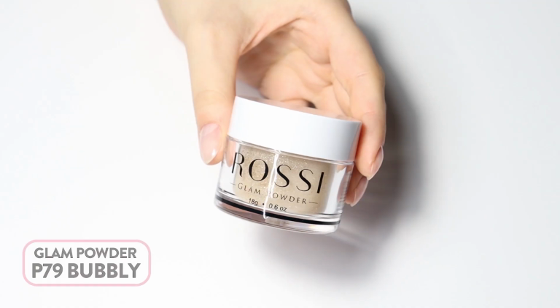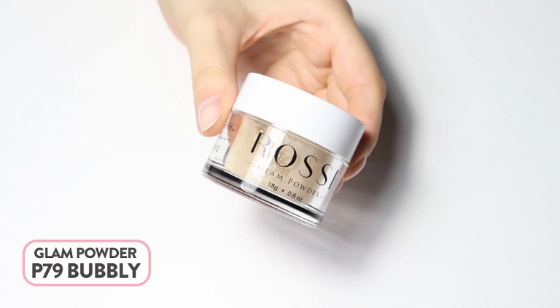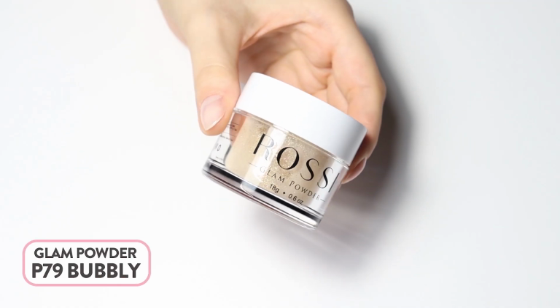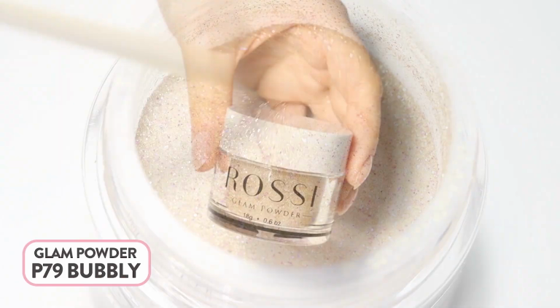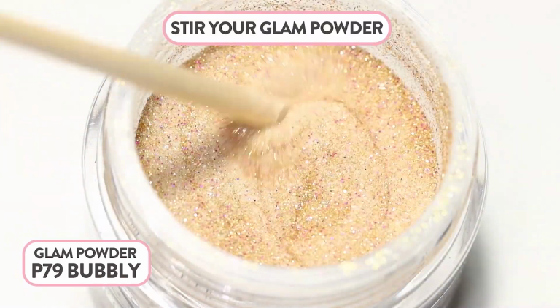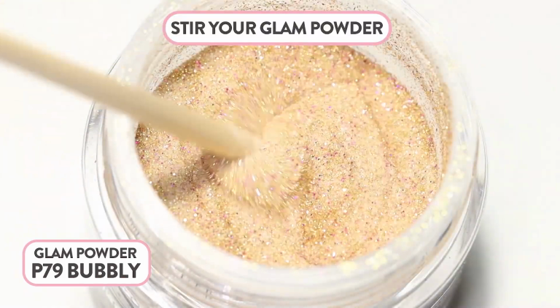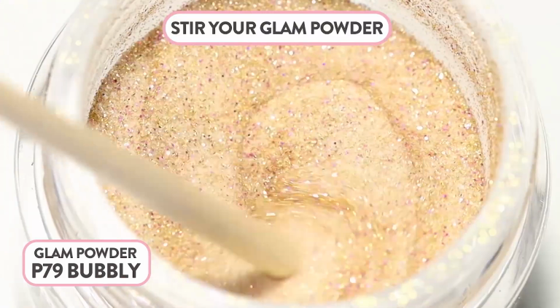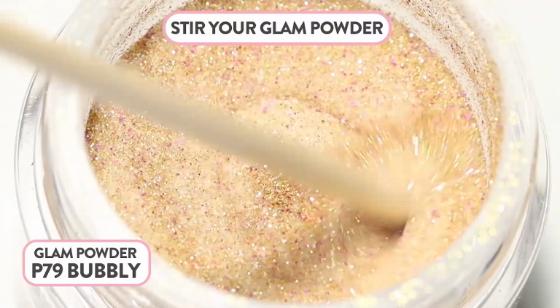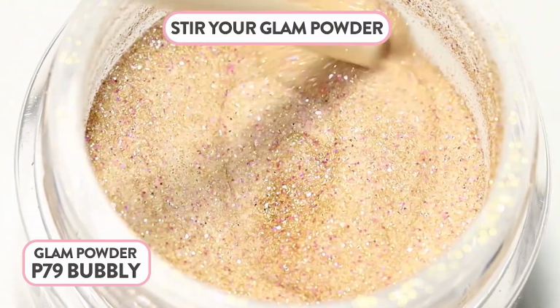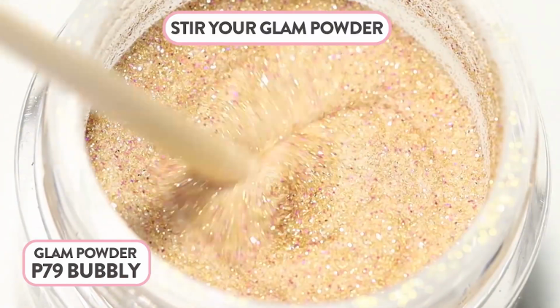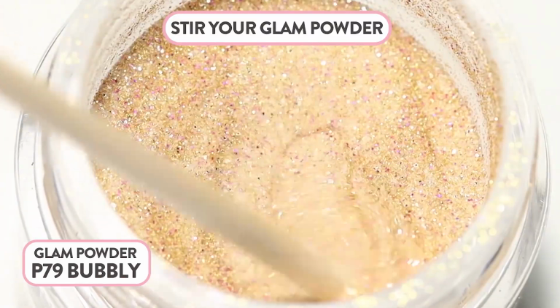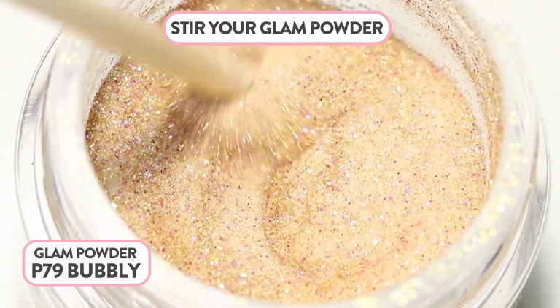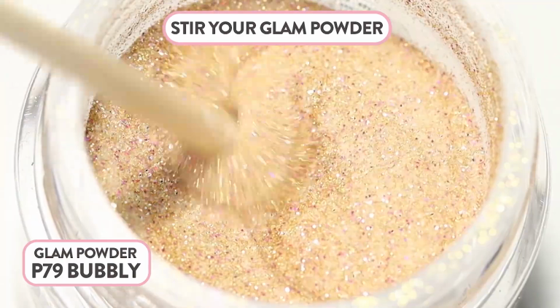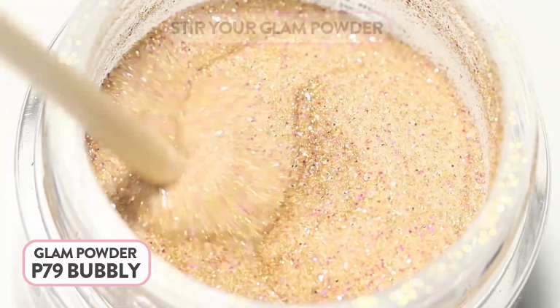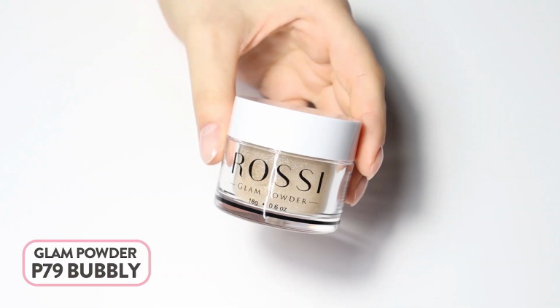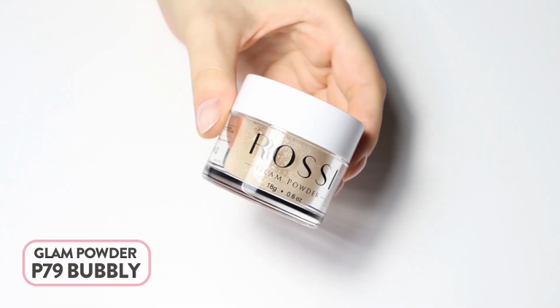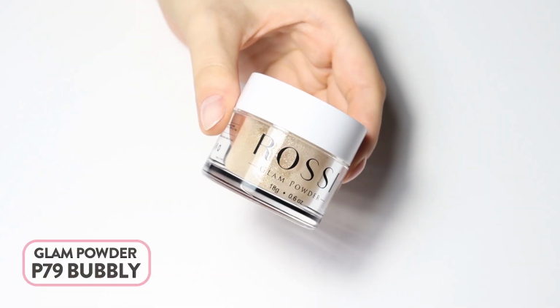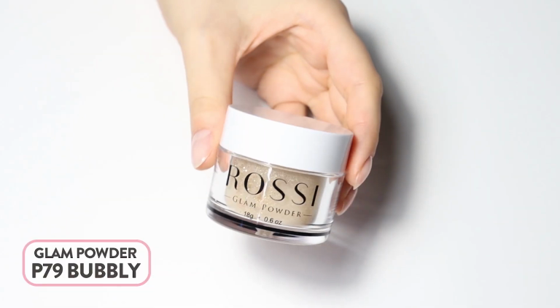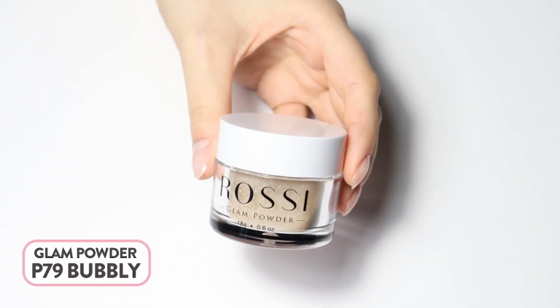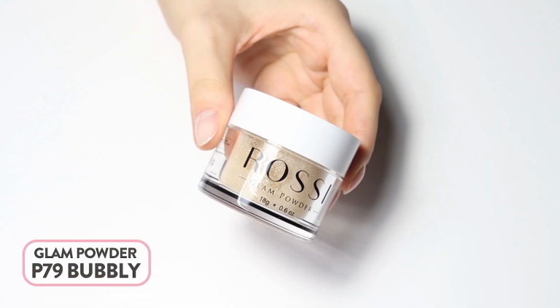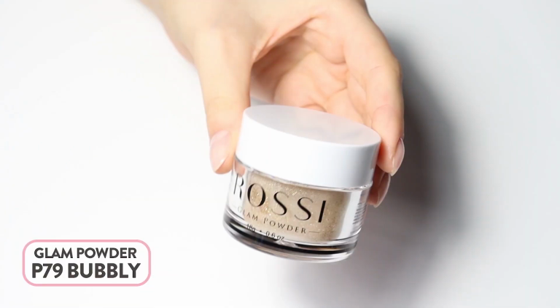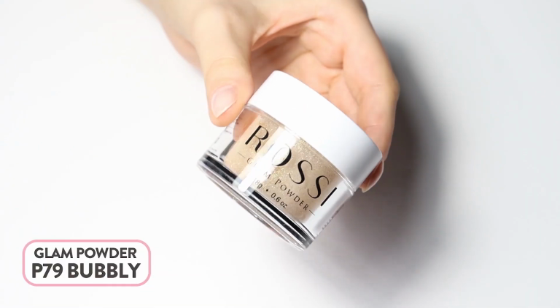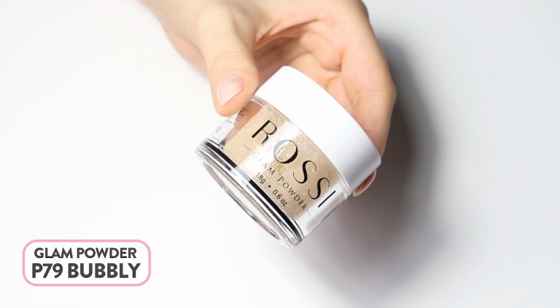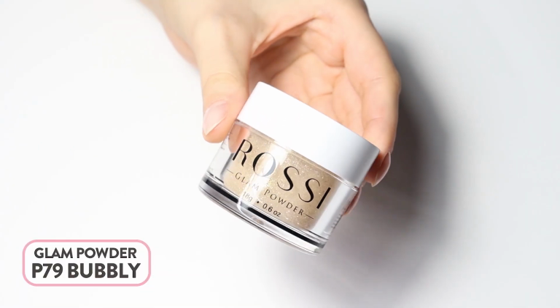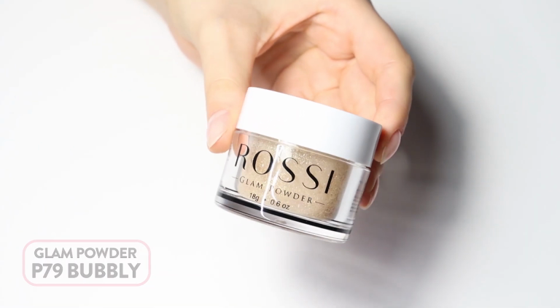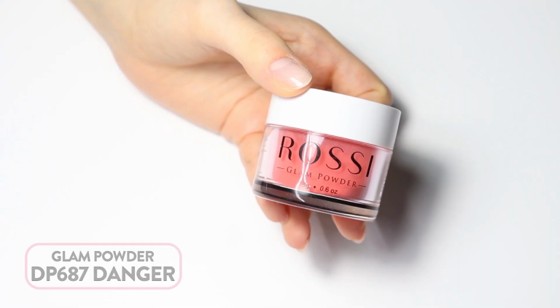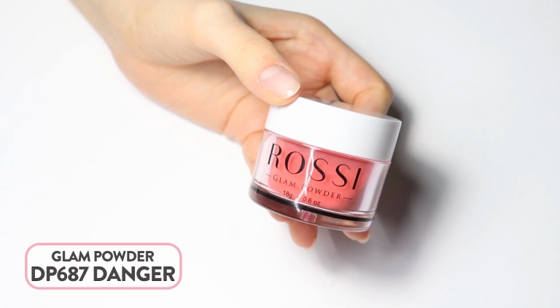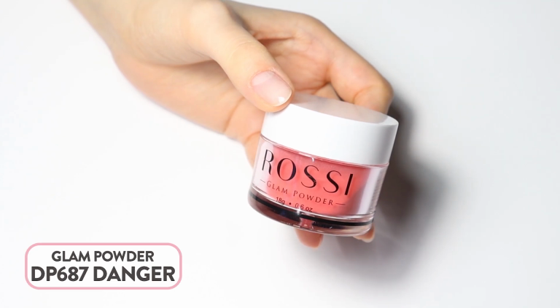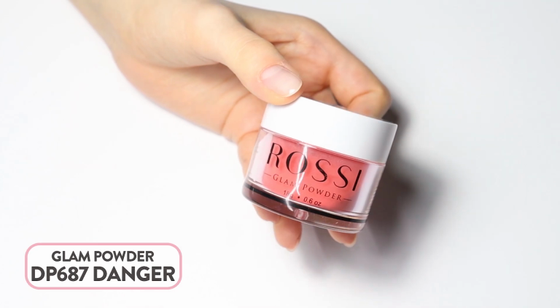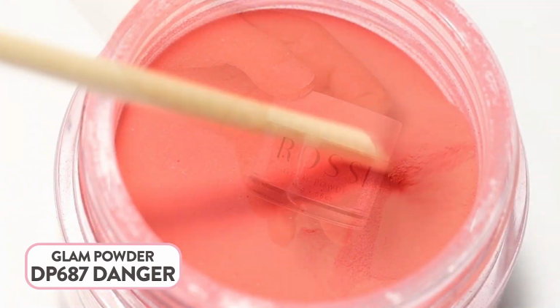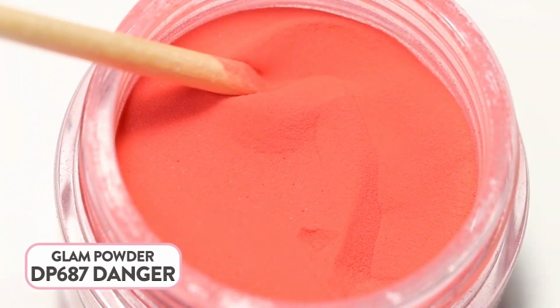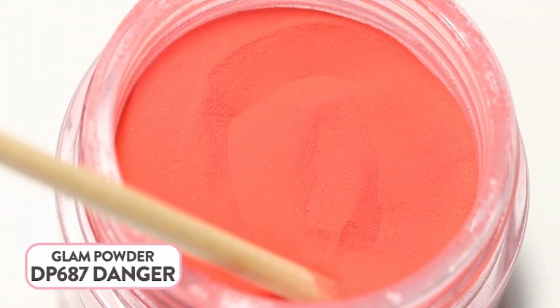Stir your glam powder with a clean utensil prior to use. Here we are using the shades Bubbly and Endanger — Bubbly is a beautiful mix of gold glitters, and Endanger is a classic and powerful red shade.